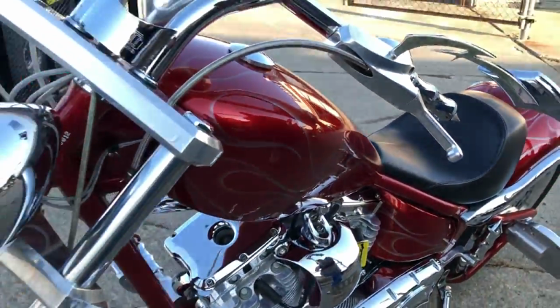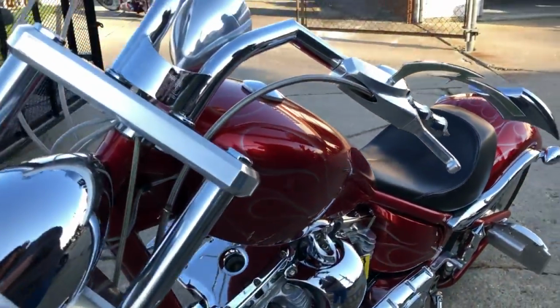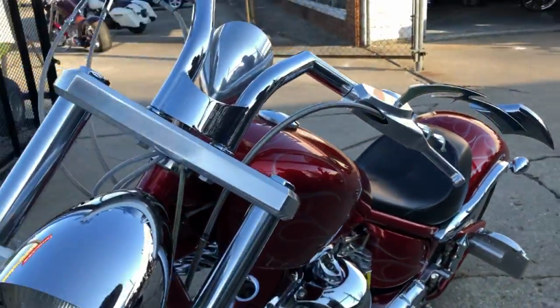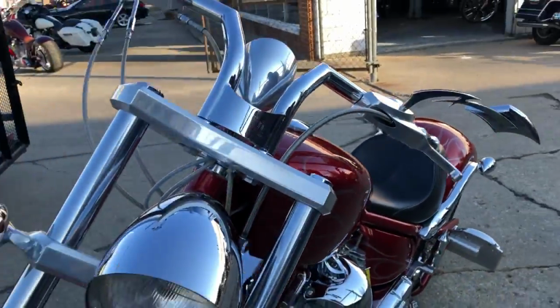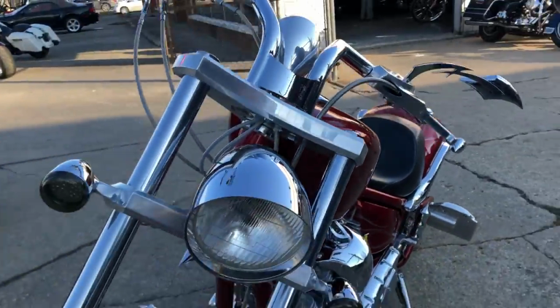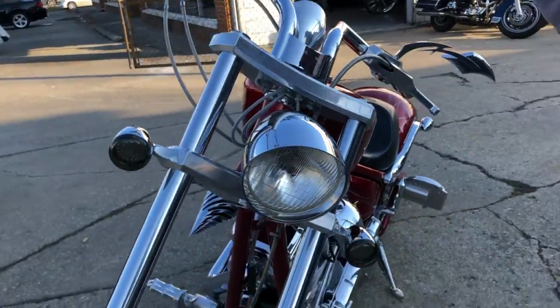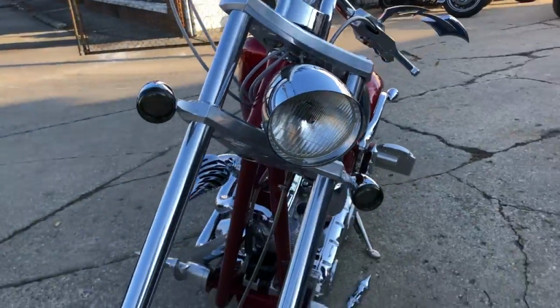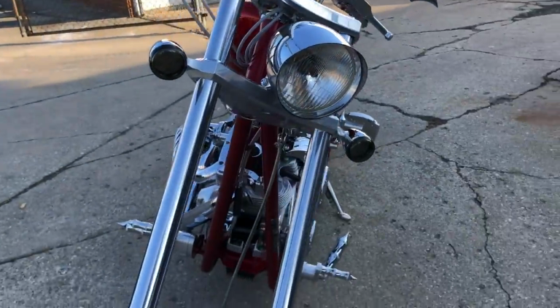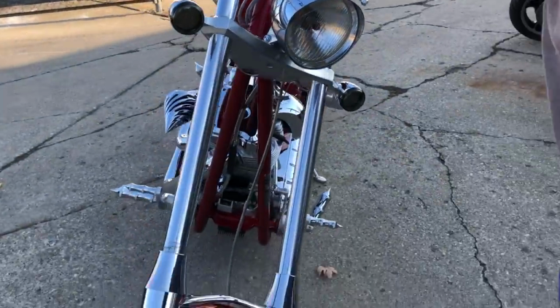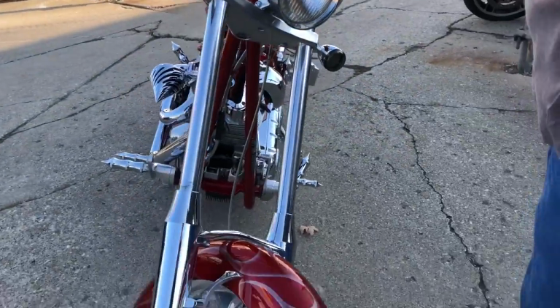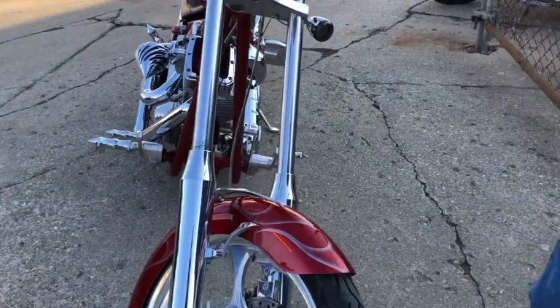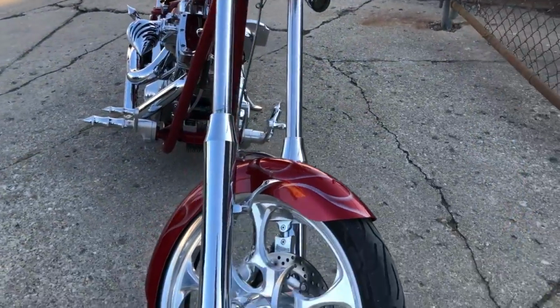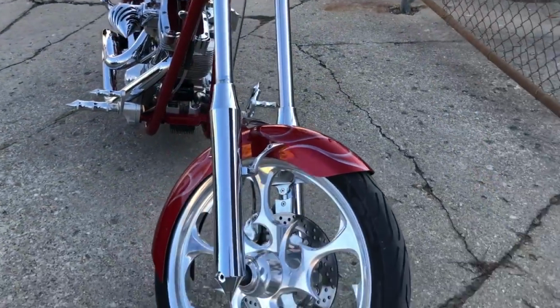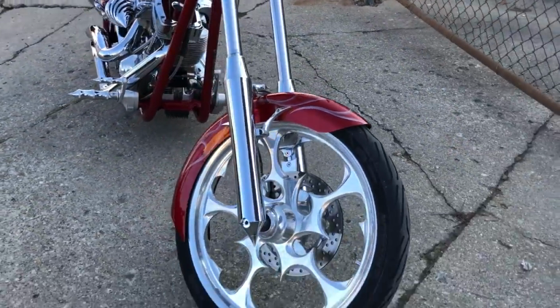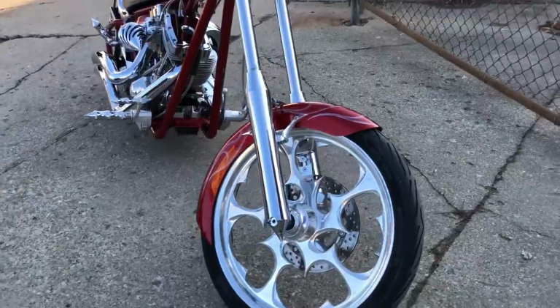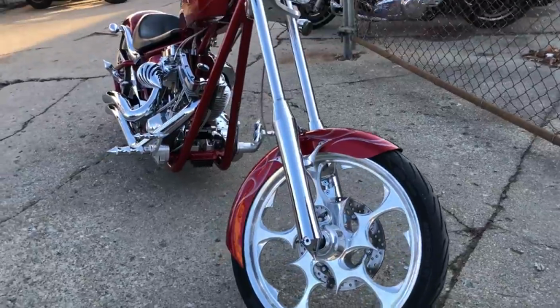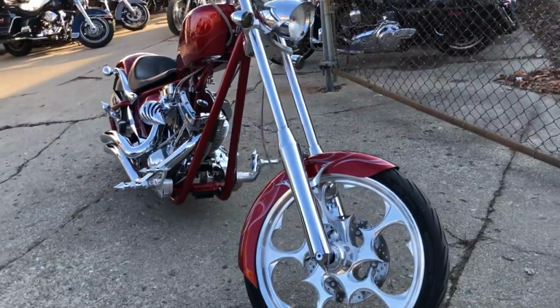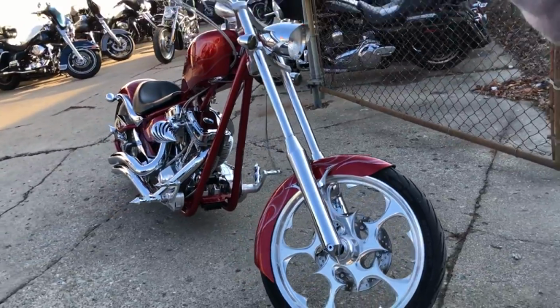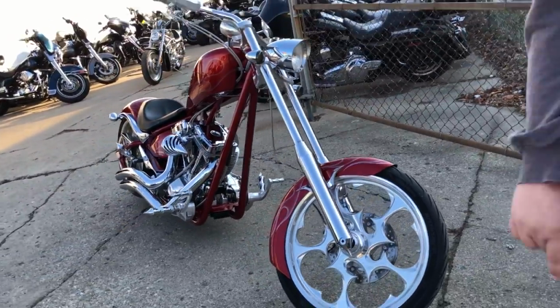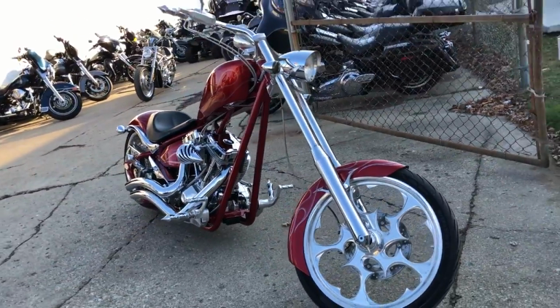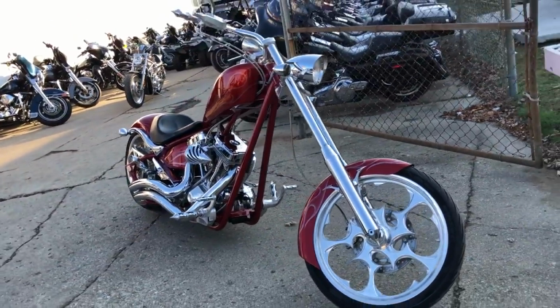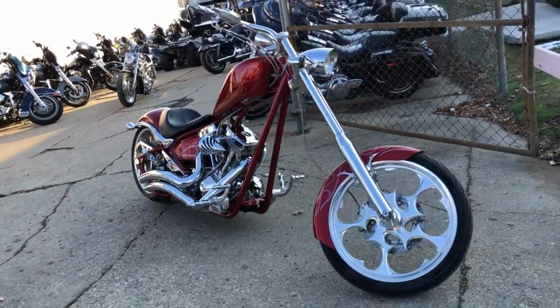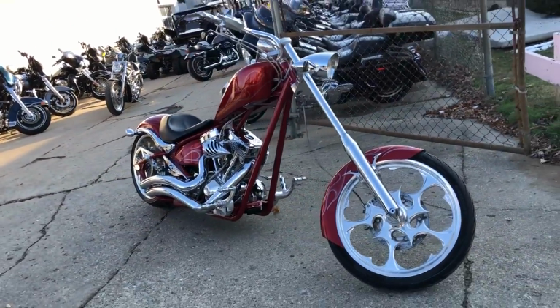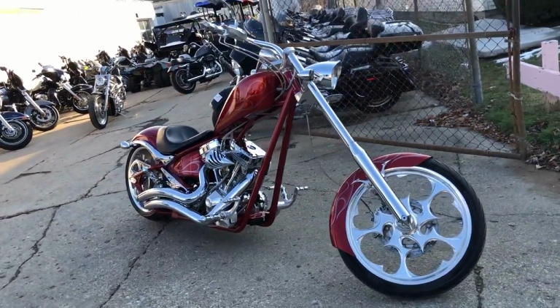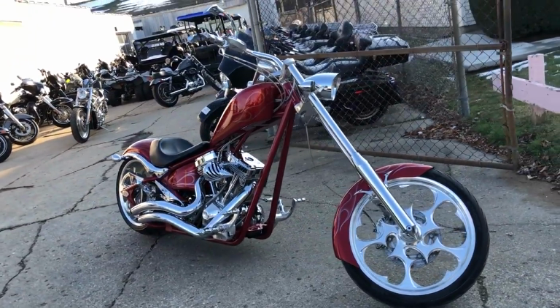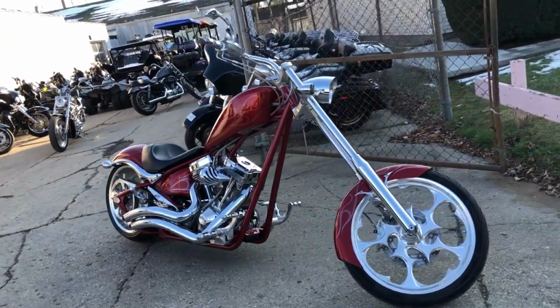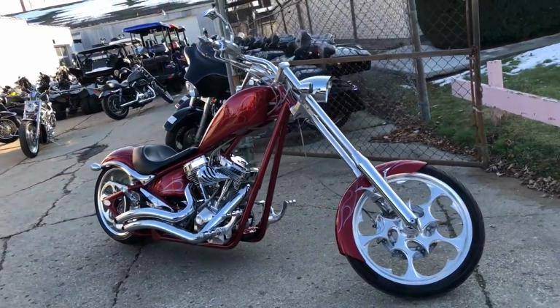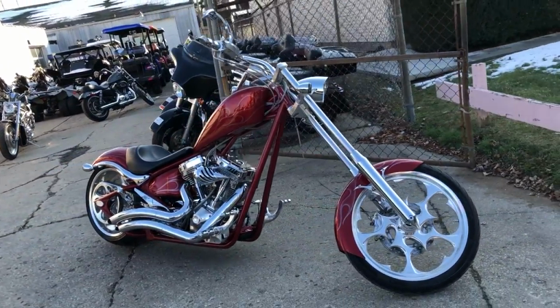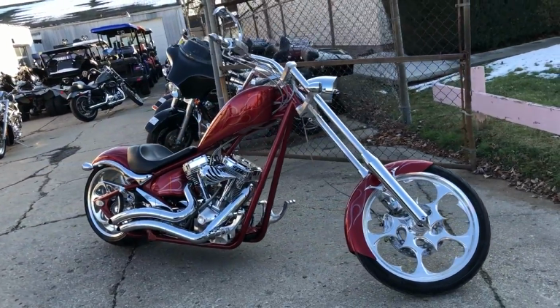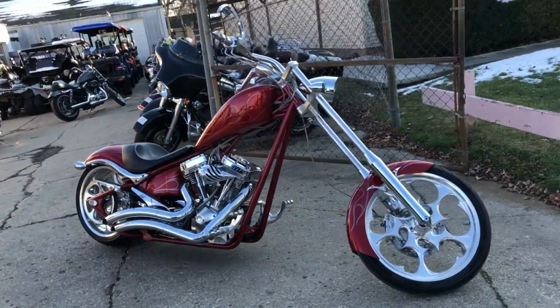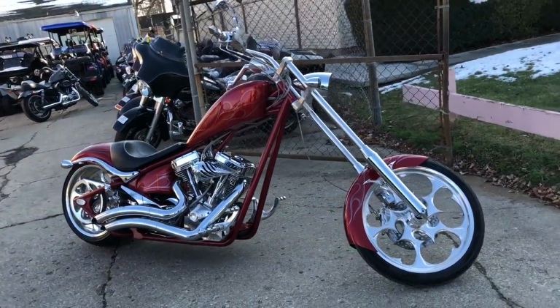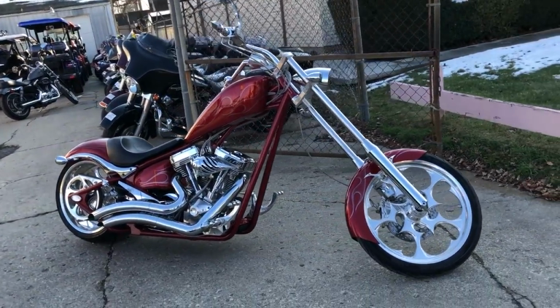This one's a hard to find bike that's this clean — a 2007 Big Dog K9. You can own it for only $15,999 guys. Give us a call, these things never last long. 810-648-9500.